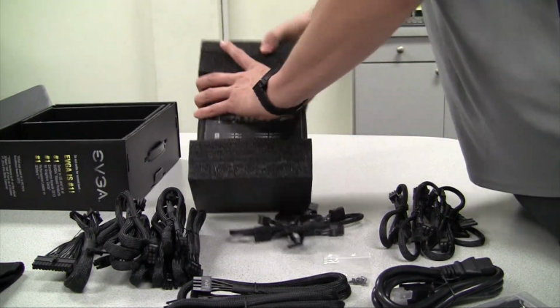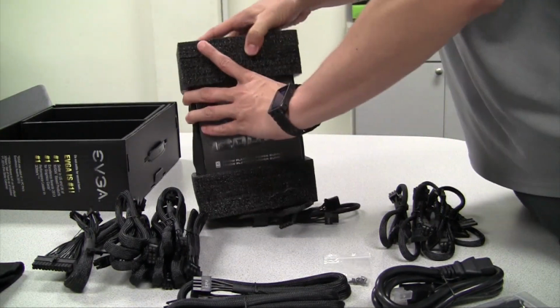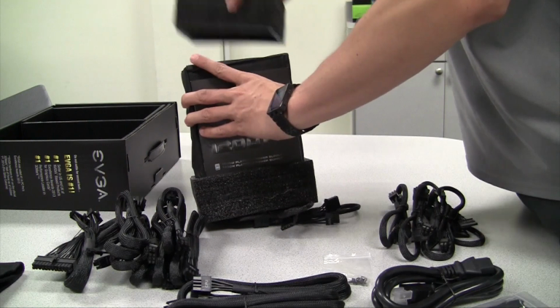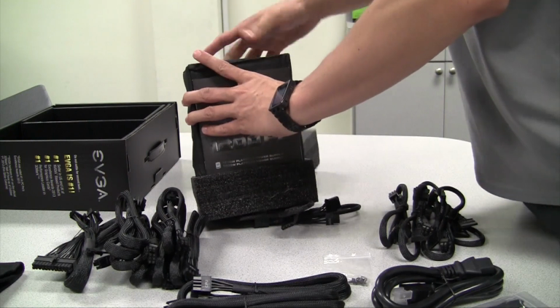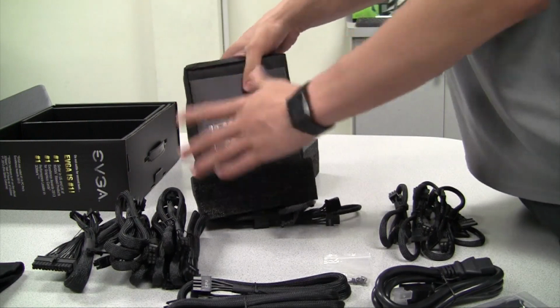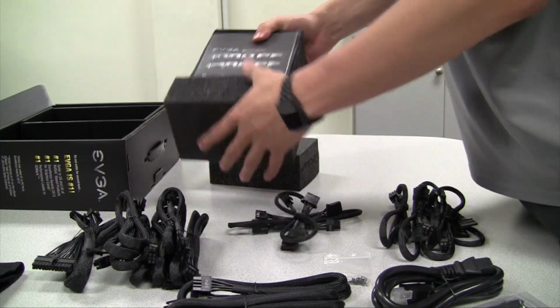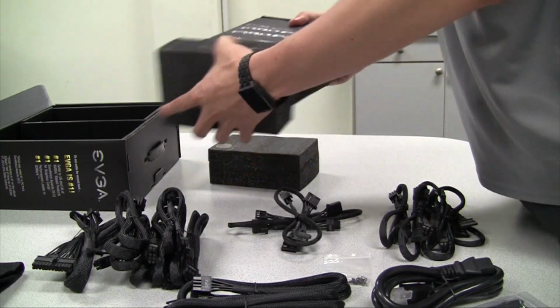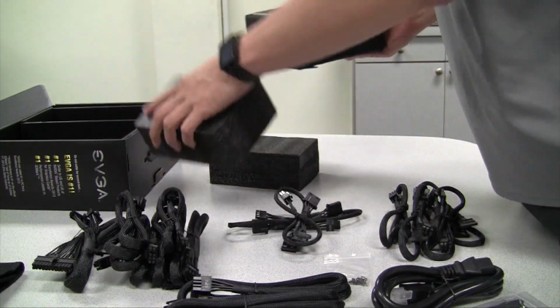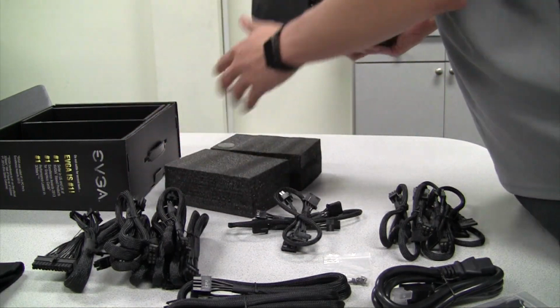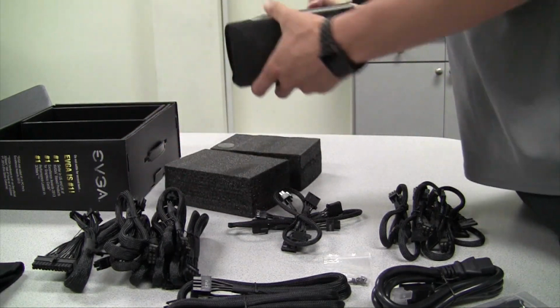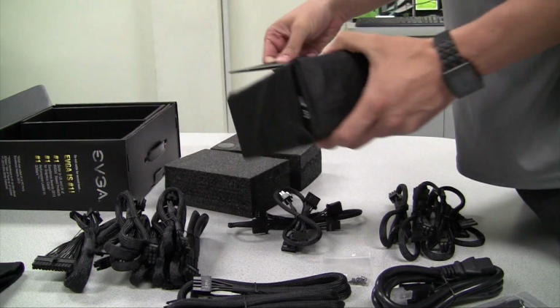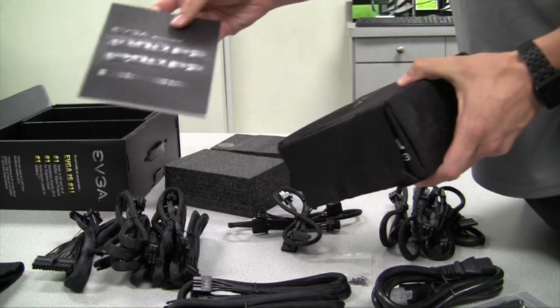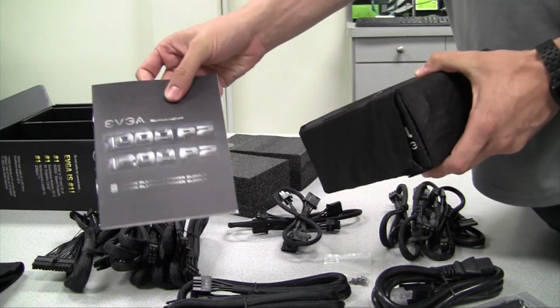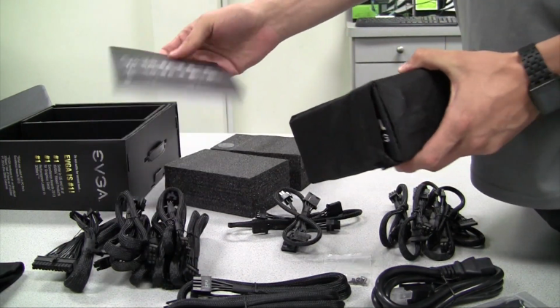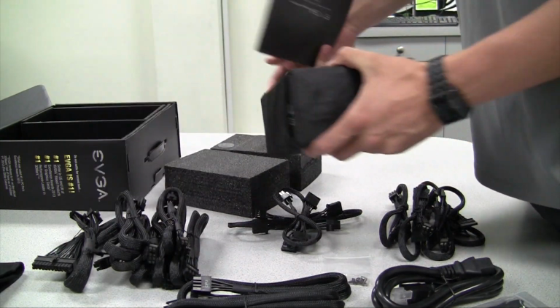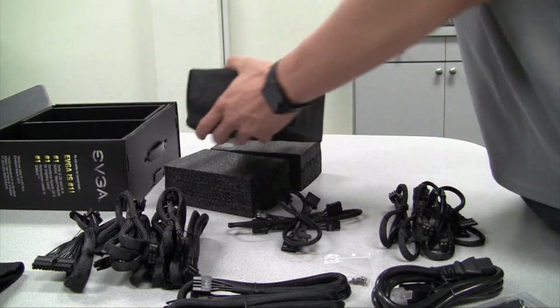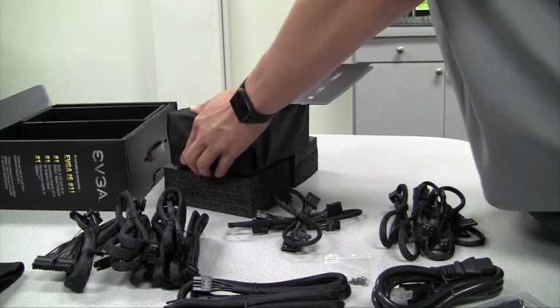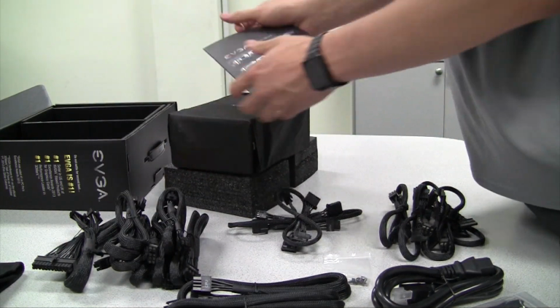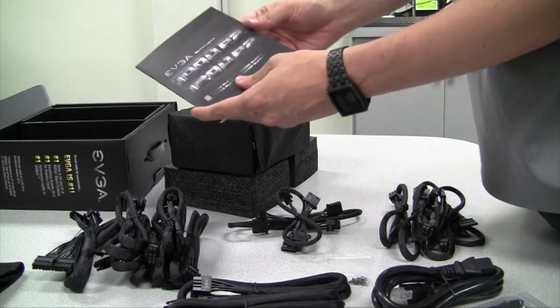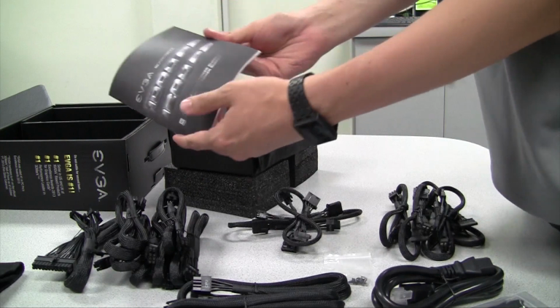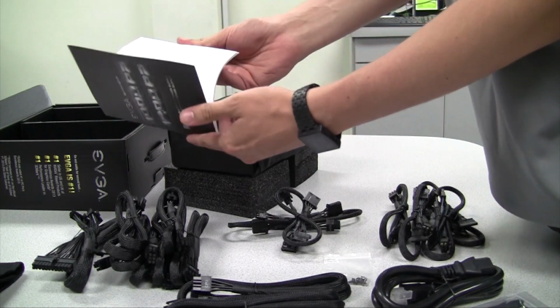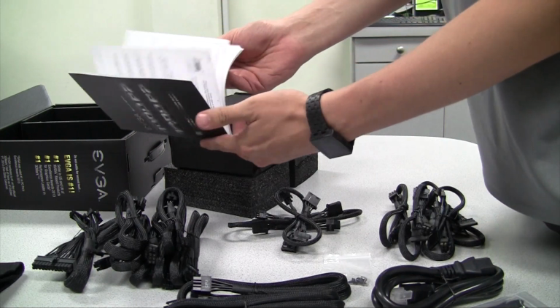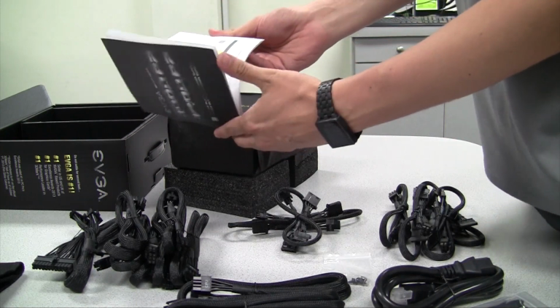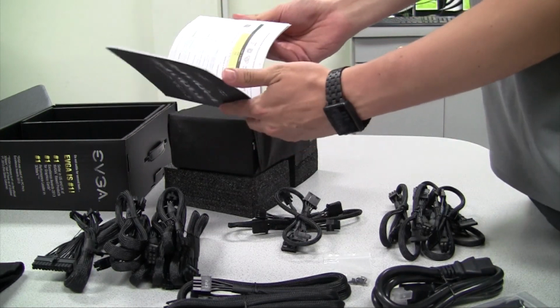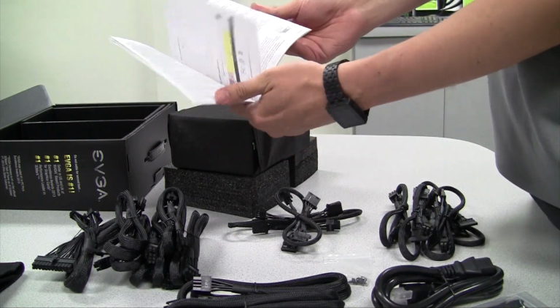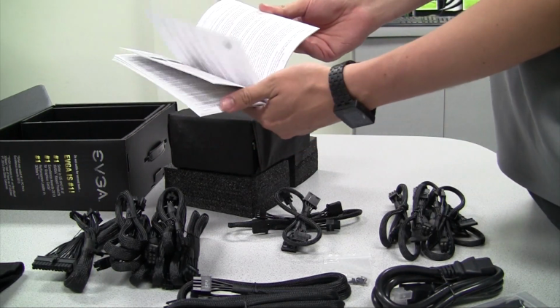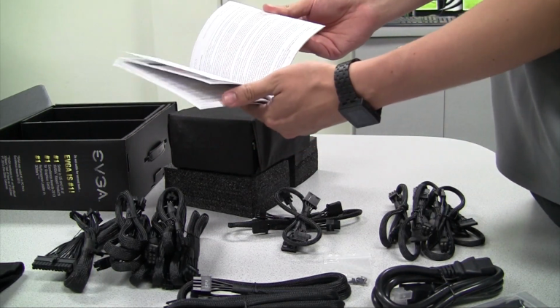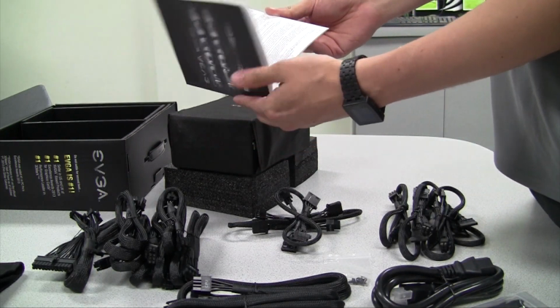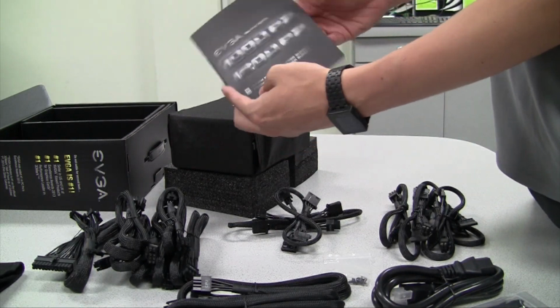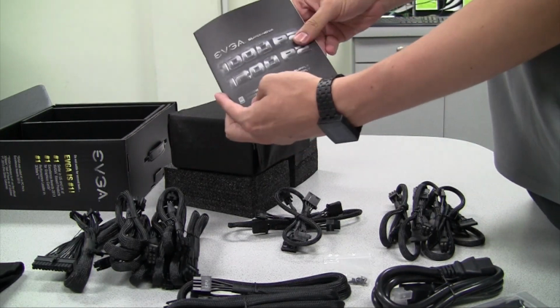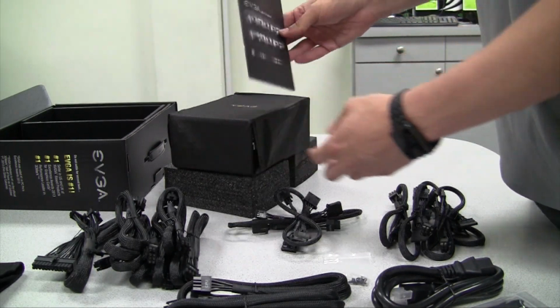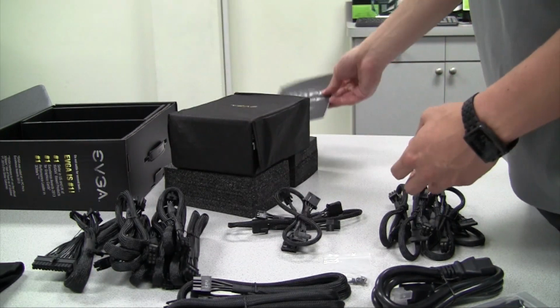Before we take a look at the power supply itself, you'll notice on top there is a manual that tells you everything you need to know about the power supply — how to set it up and some of the specs on it as well.